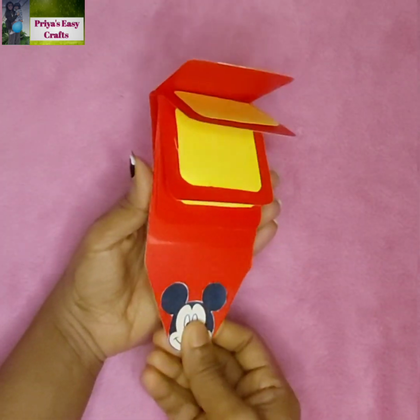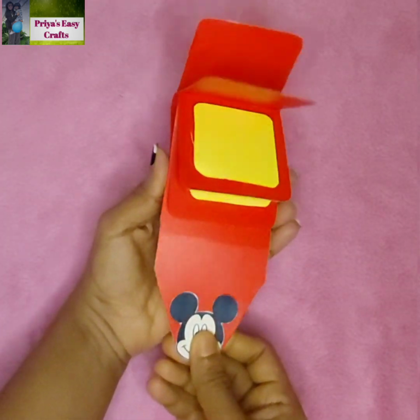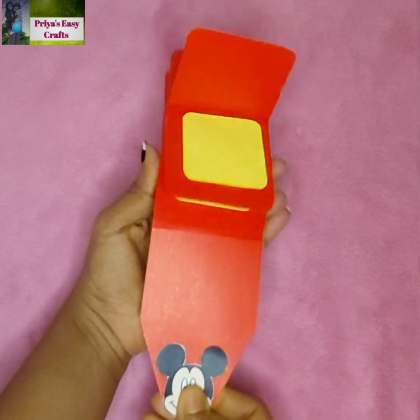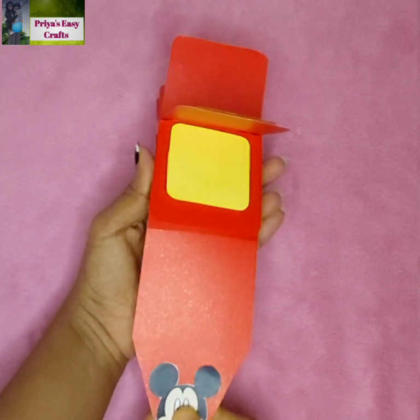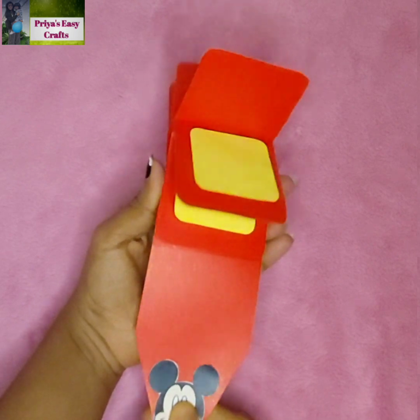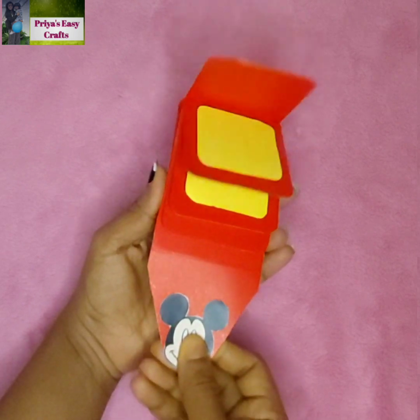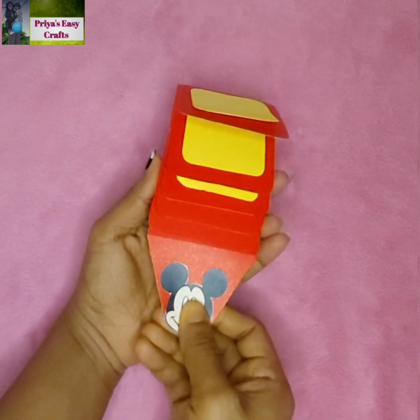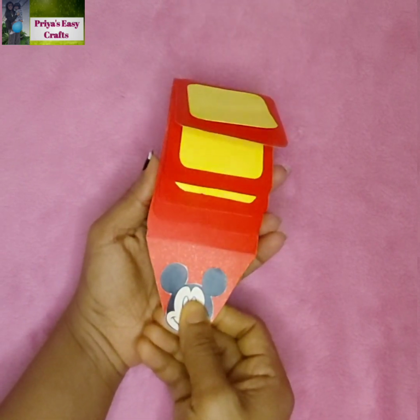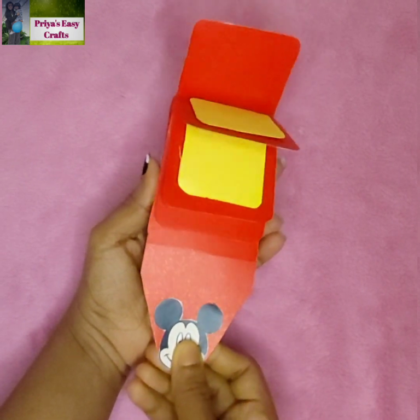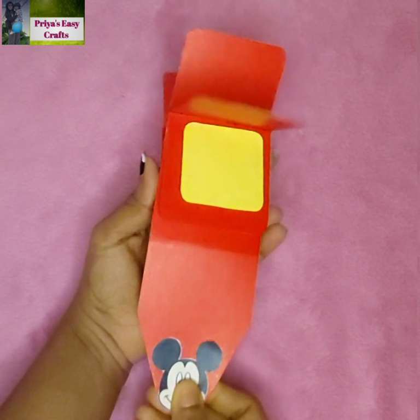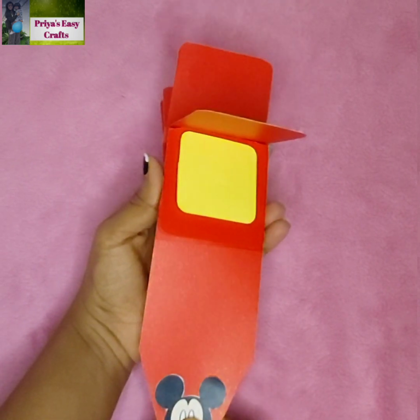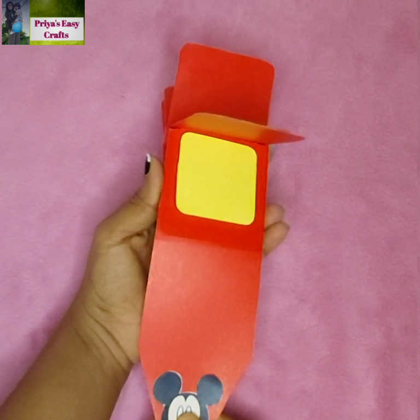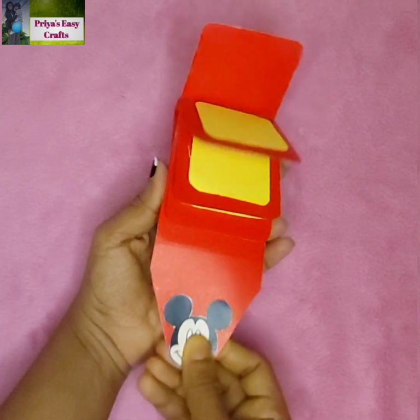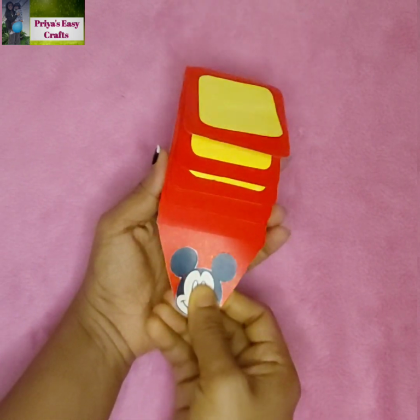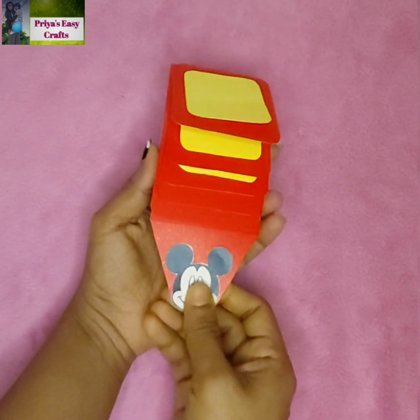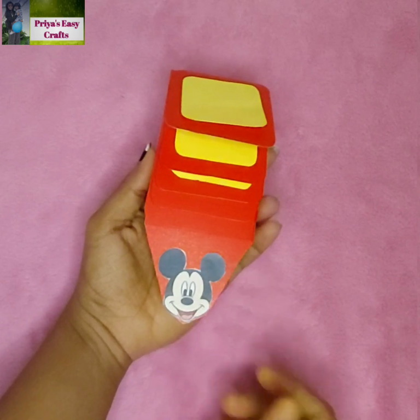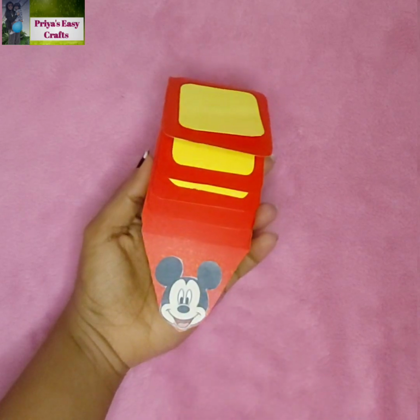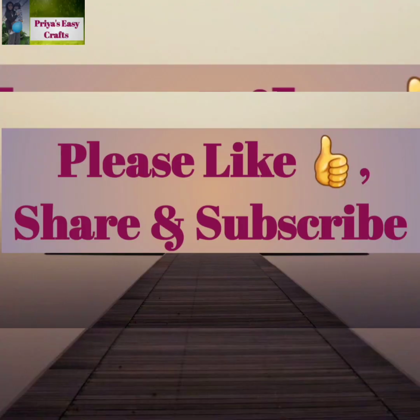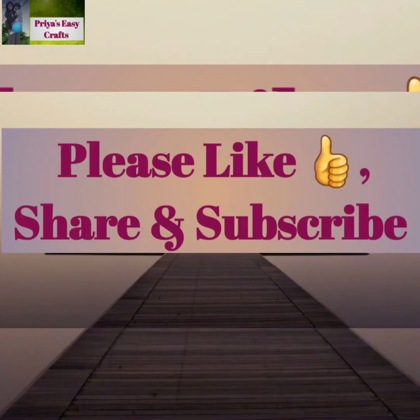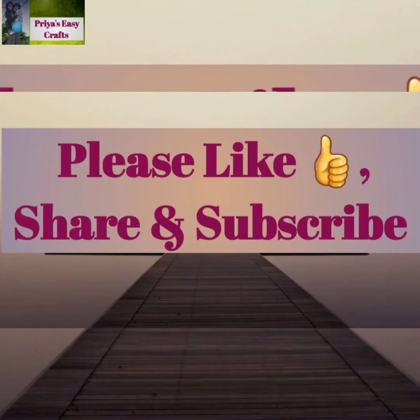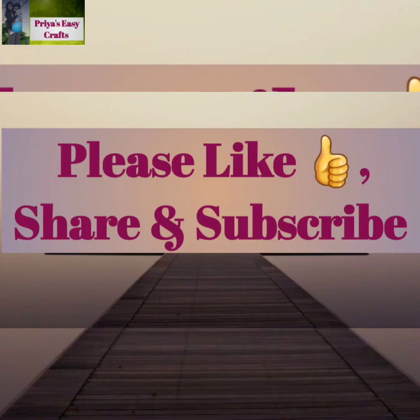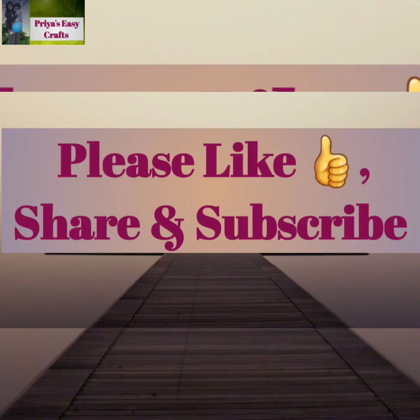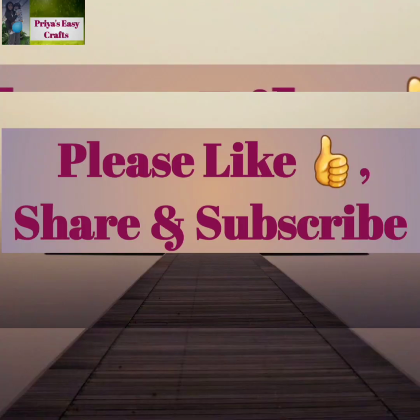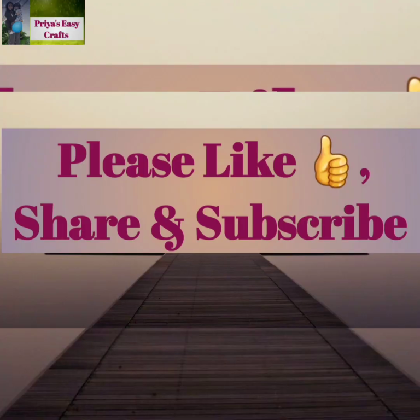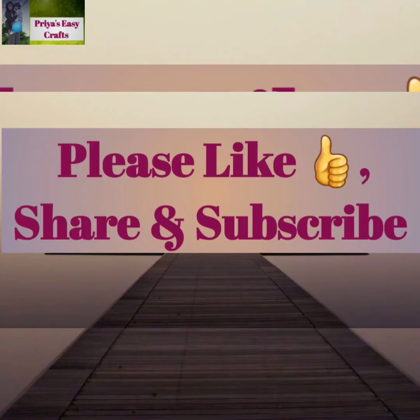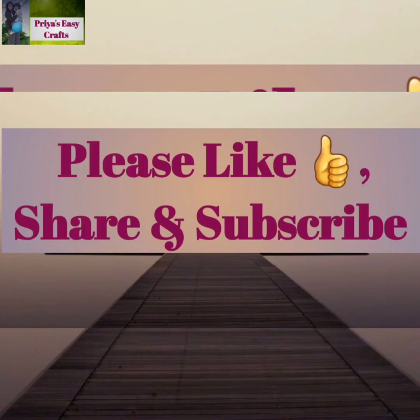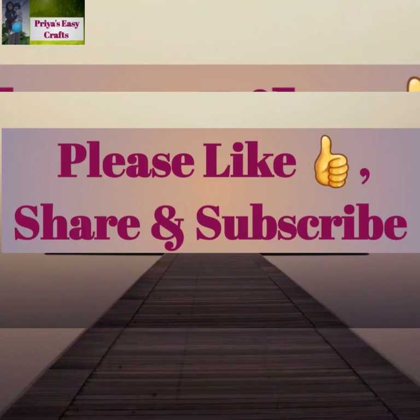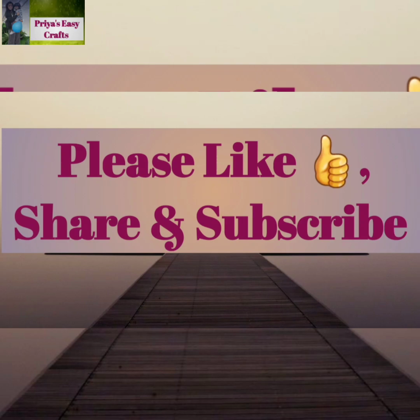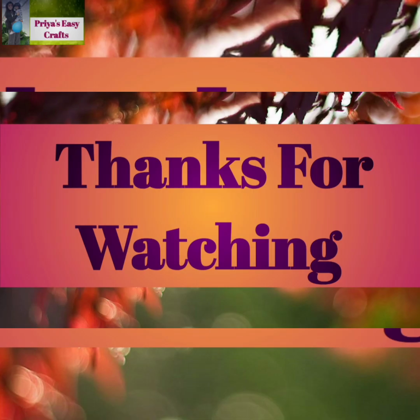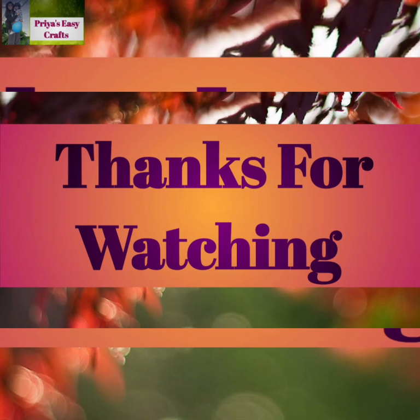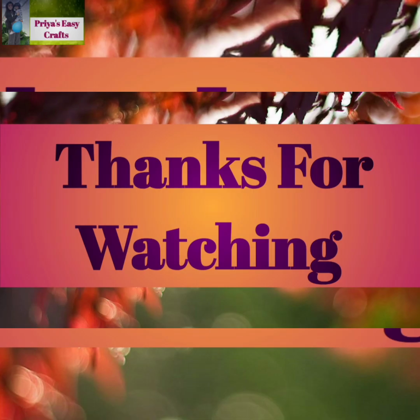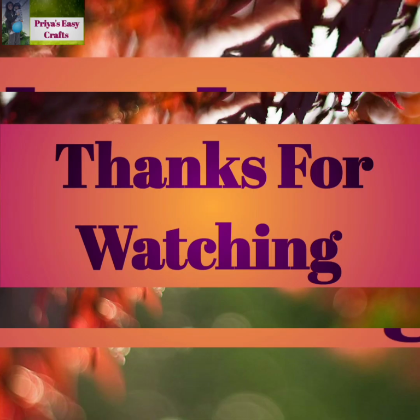Using this idea, you can create your own. Hope you like this video. If you like it, please do subscribe. Don't forget to click the bell icon. Do like, share, and comment for more craft tutorials. Thanks for watching. Bye!